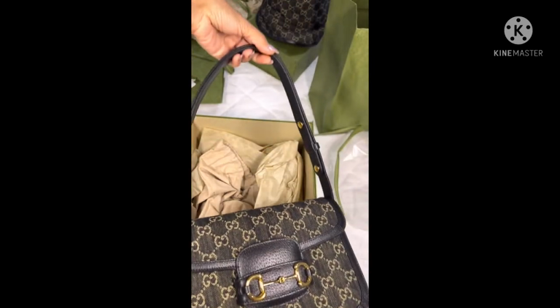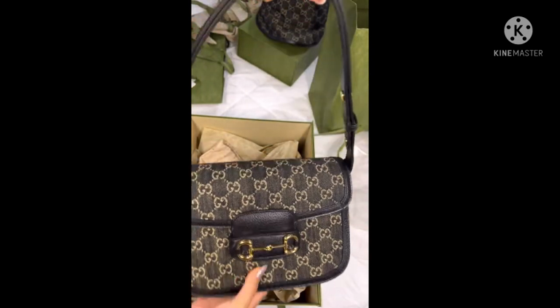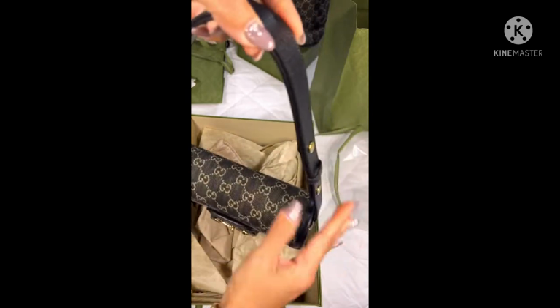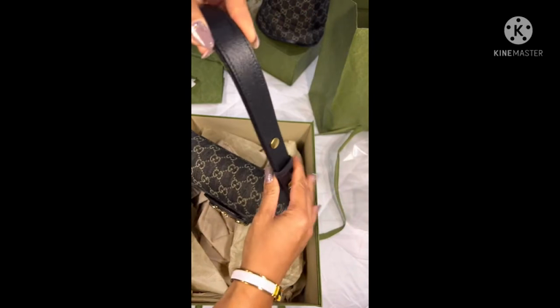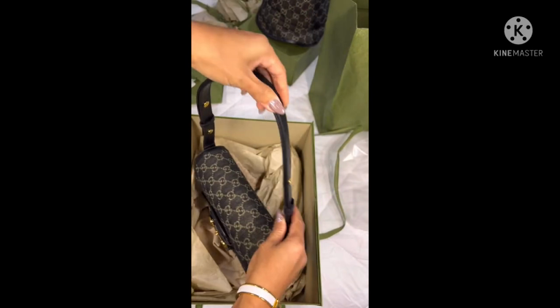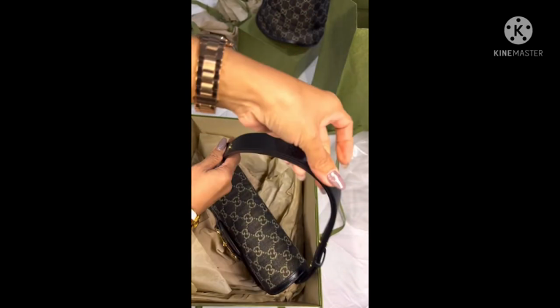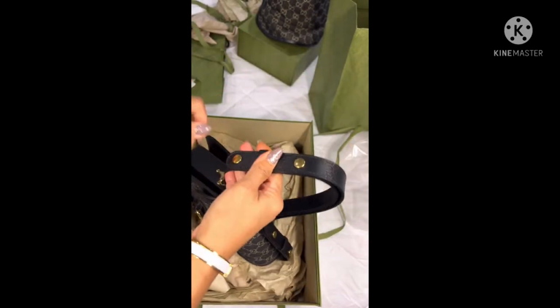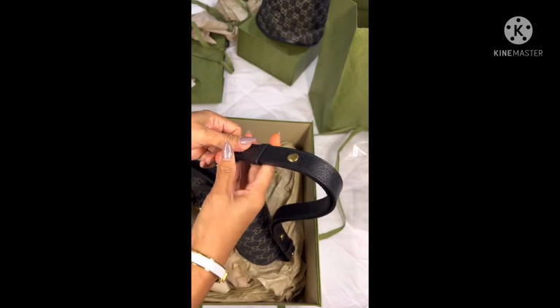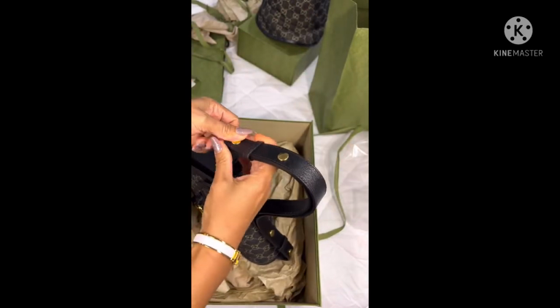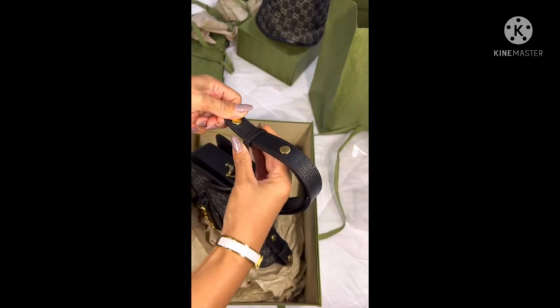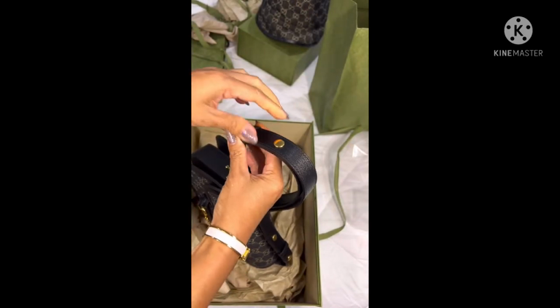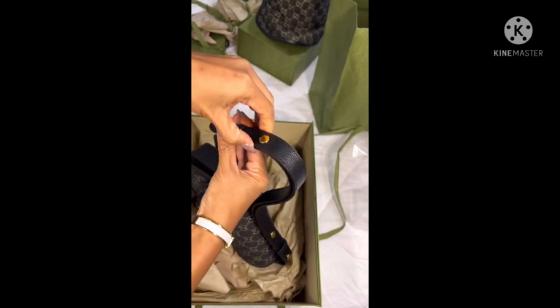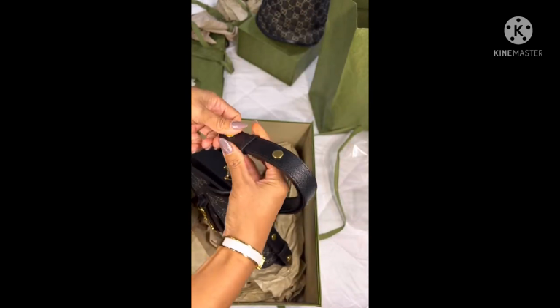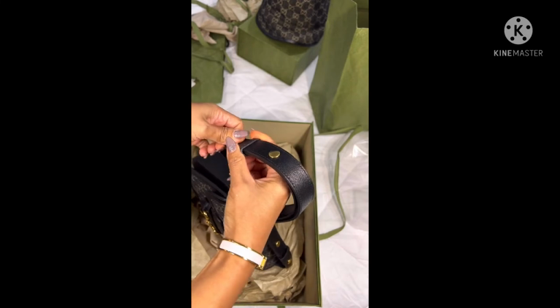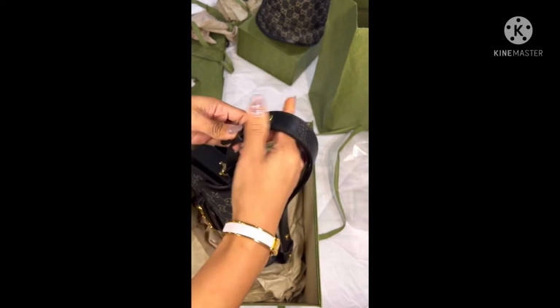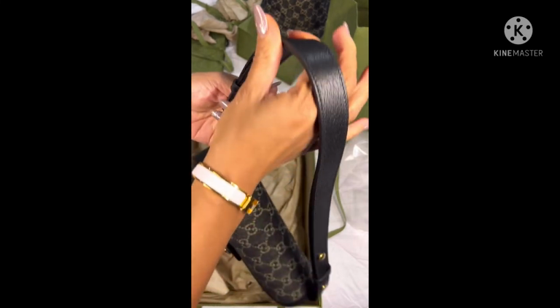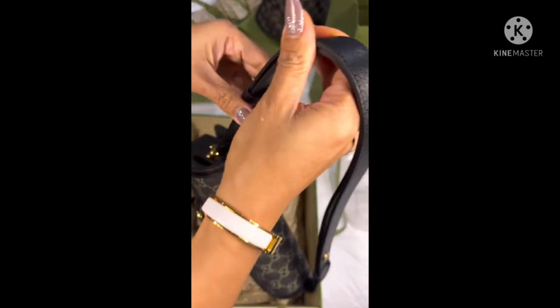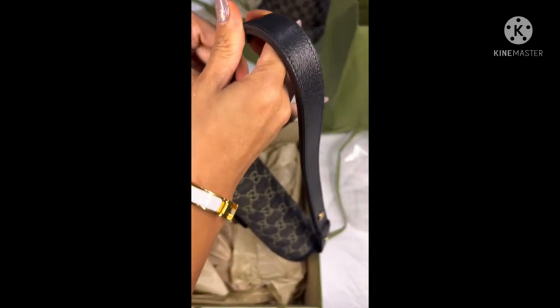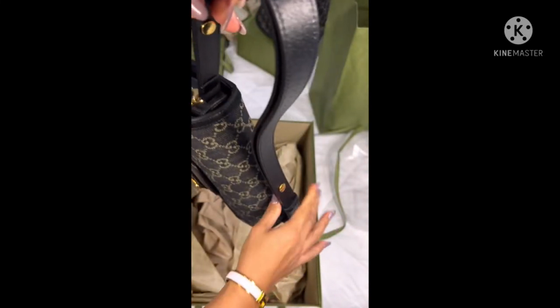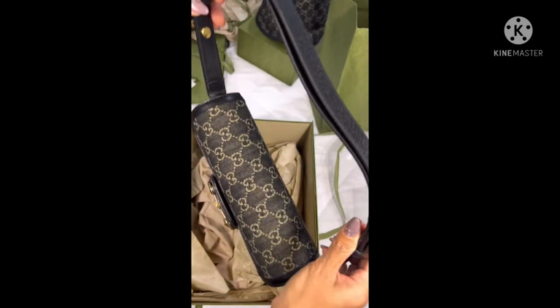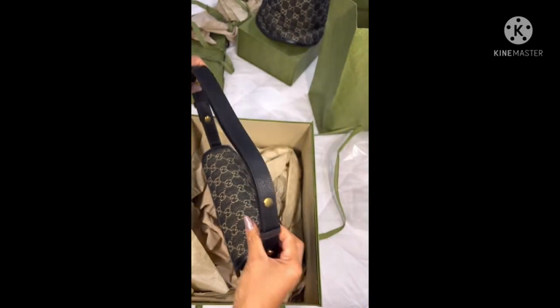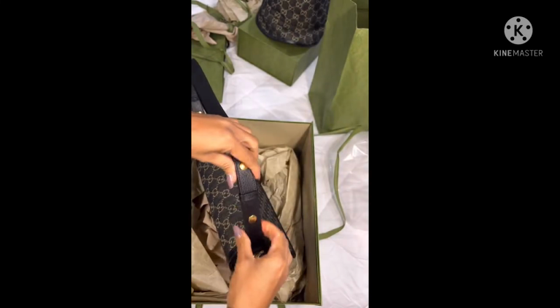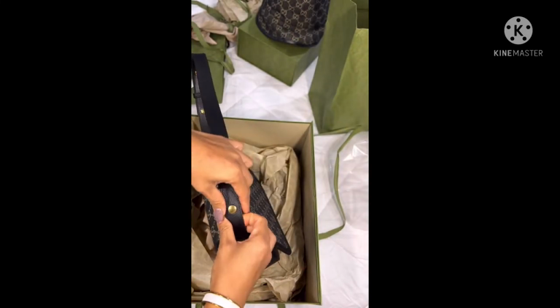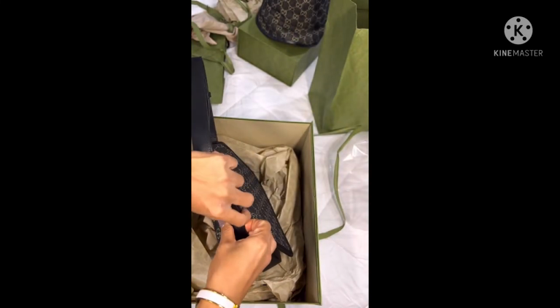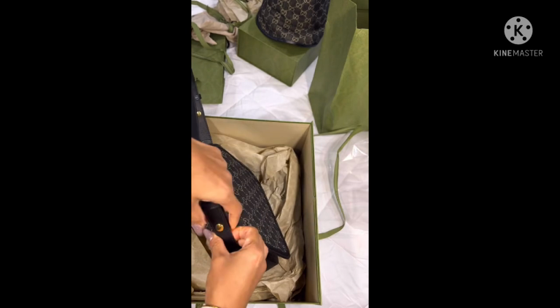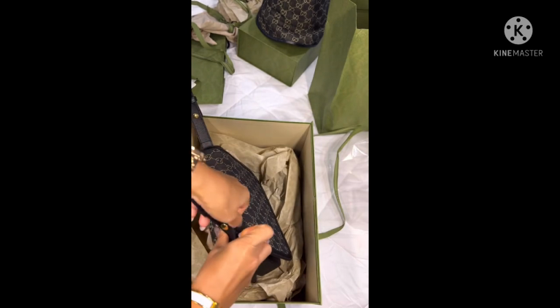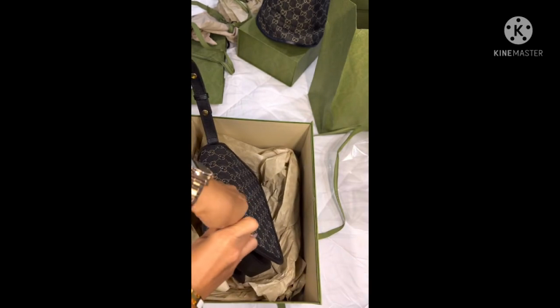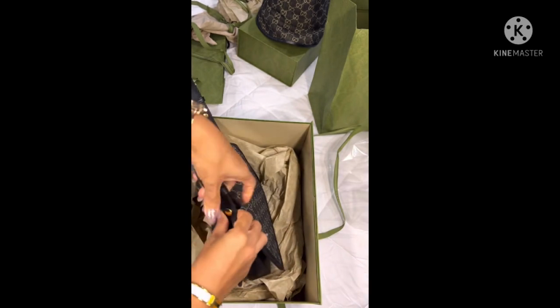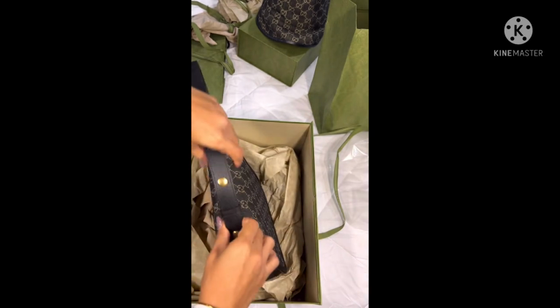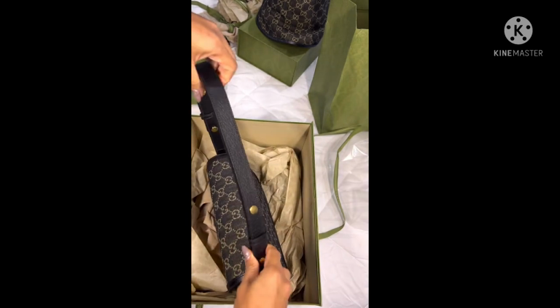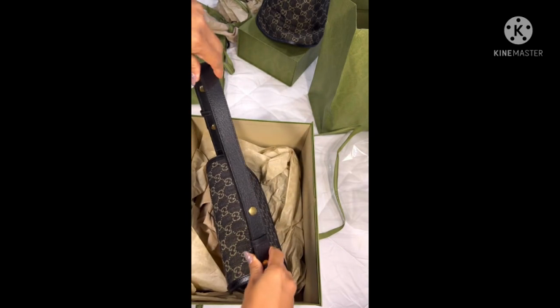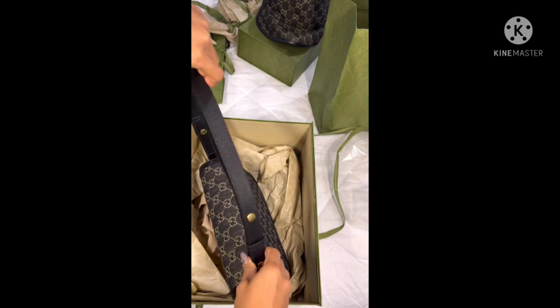The bag smells very lovely — I love the smell of the bag. You can also do longer or shorter strap as well.